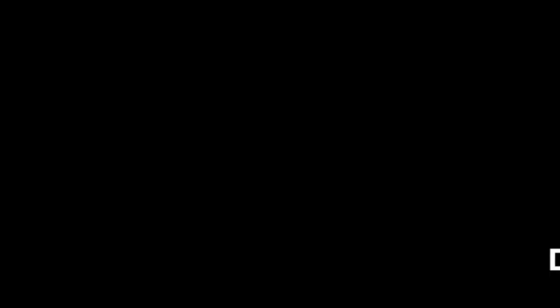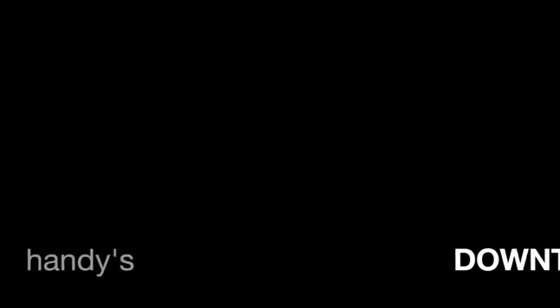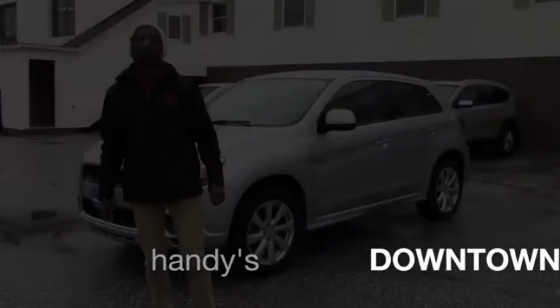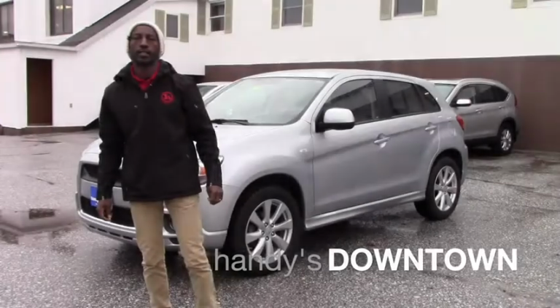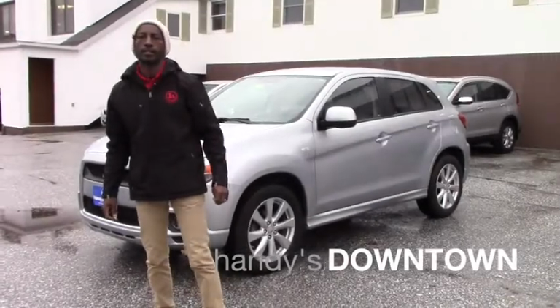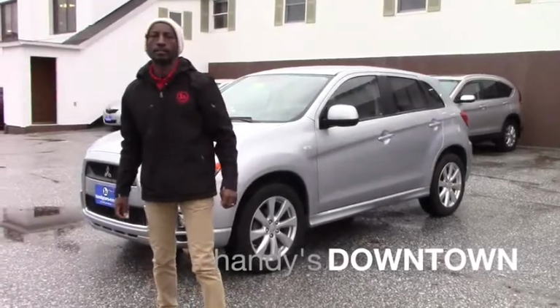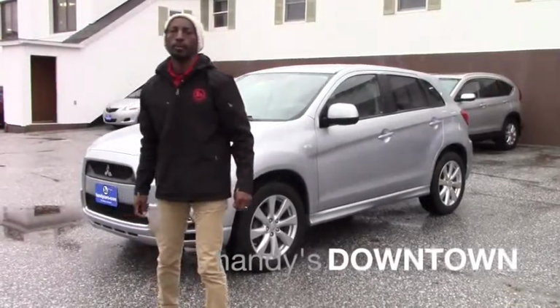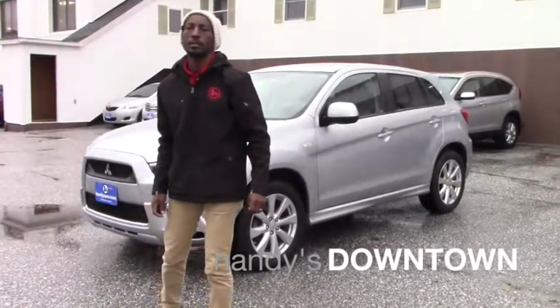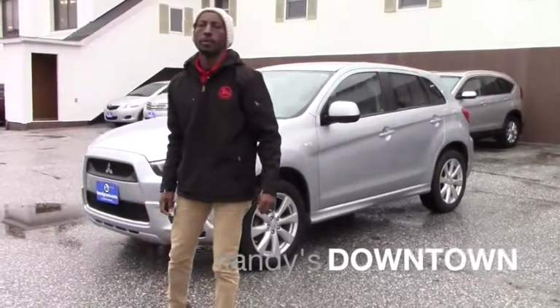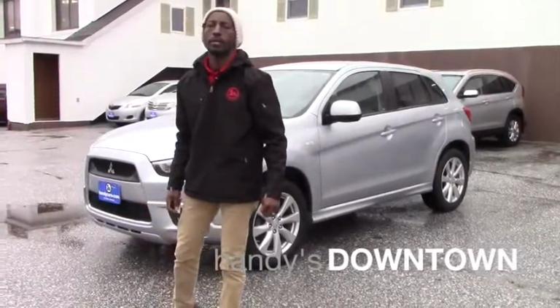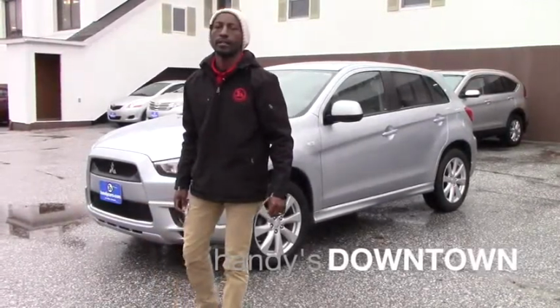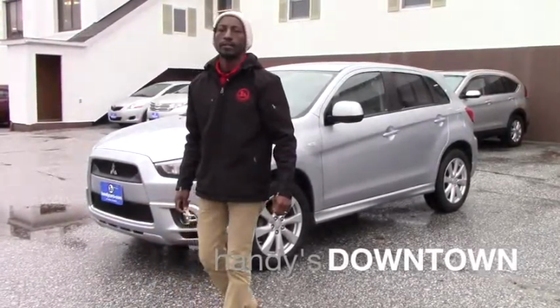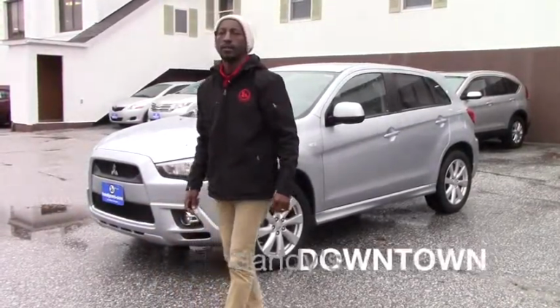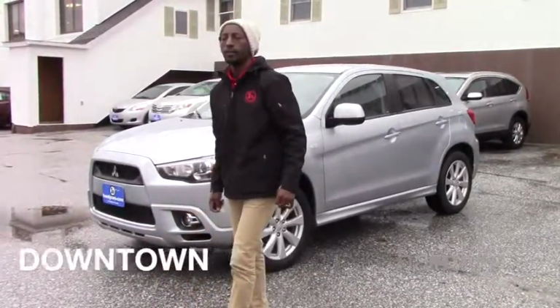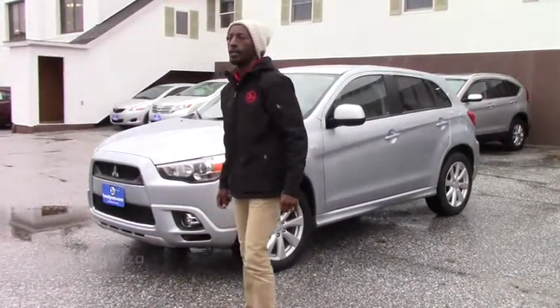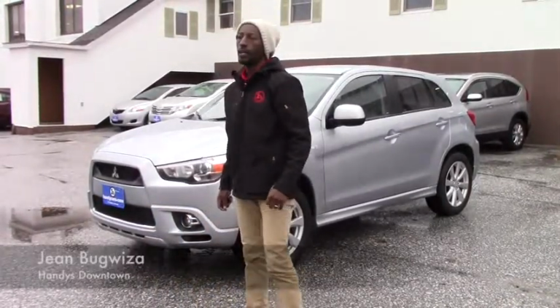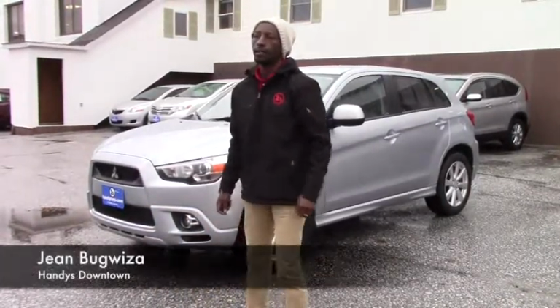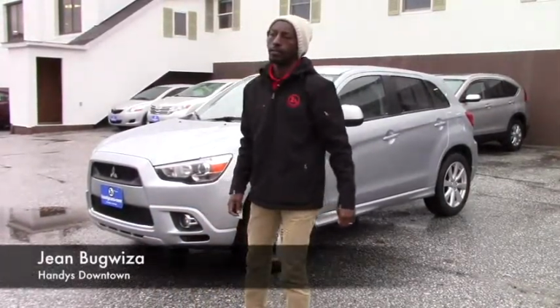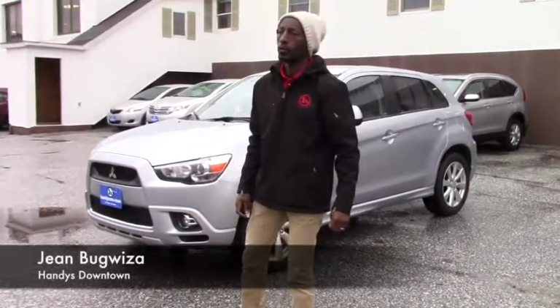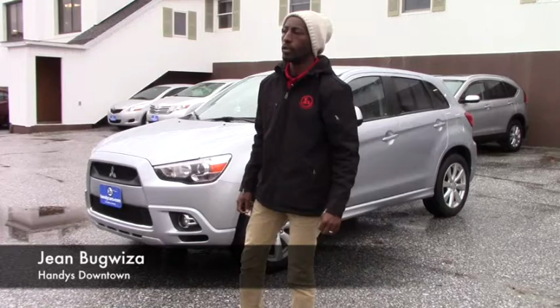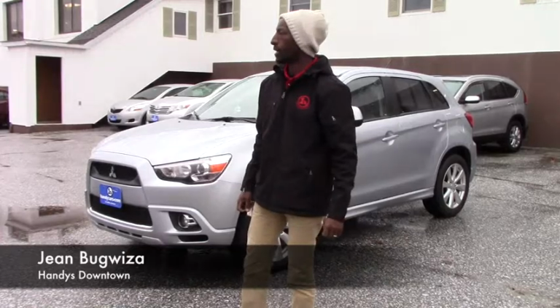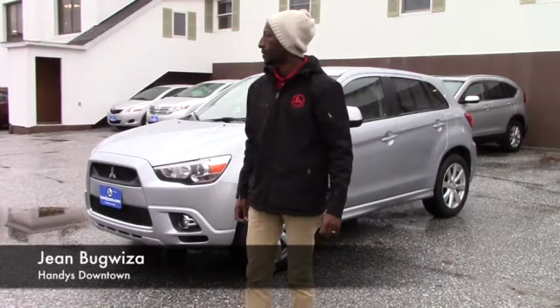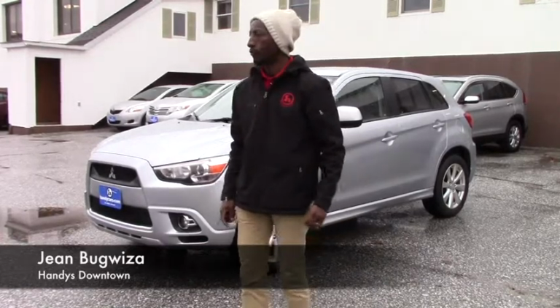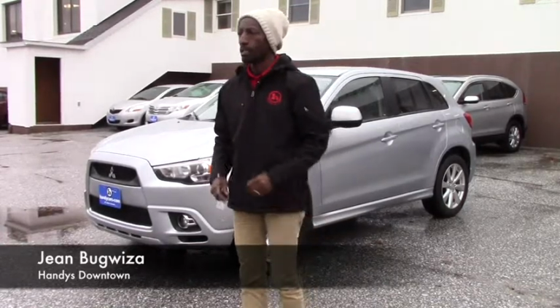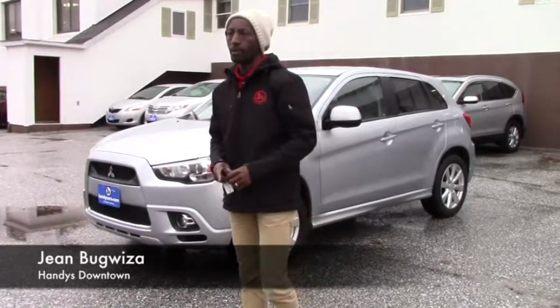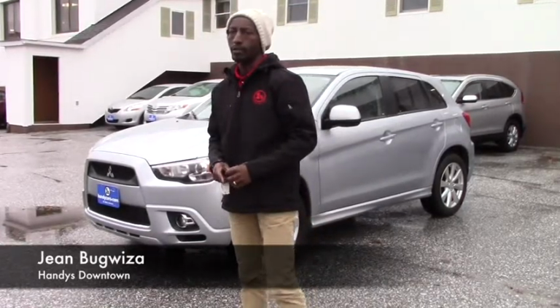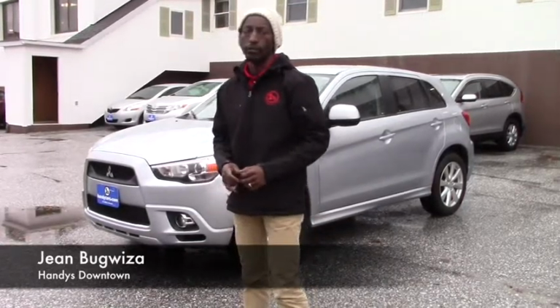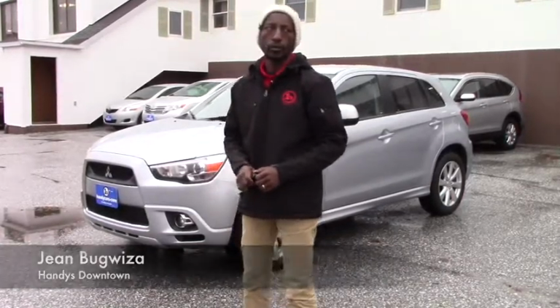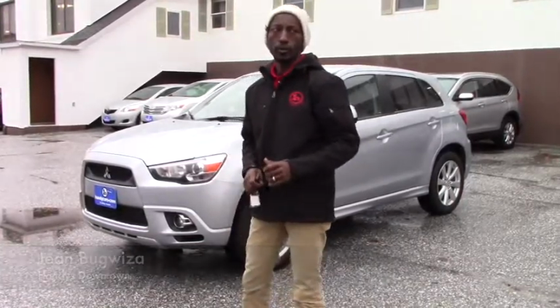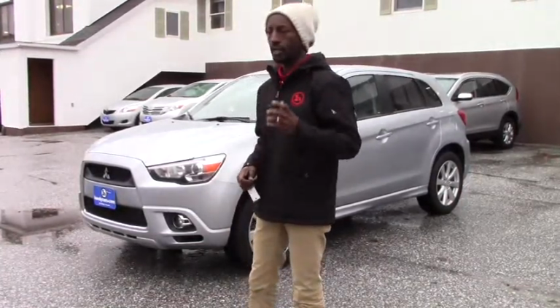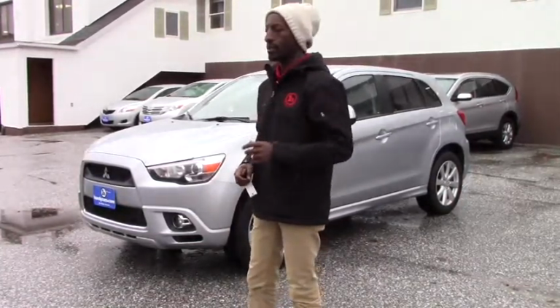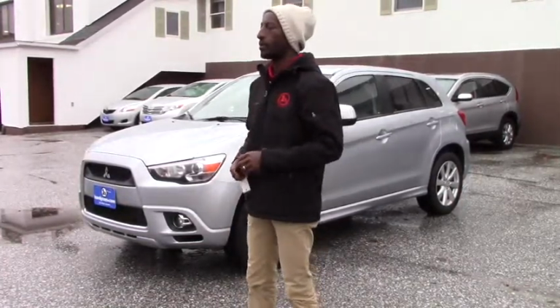Good morning, Jess. My name is Jamari. I'm here at Henderson Town. Thank you for calling and asking for some information about the vehicle you were interested in.